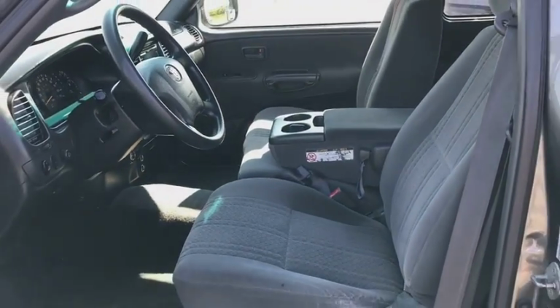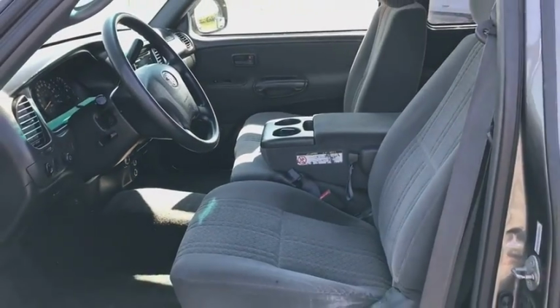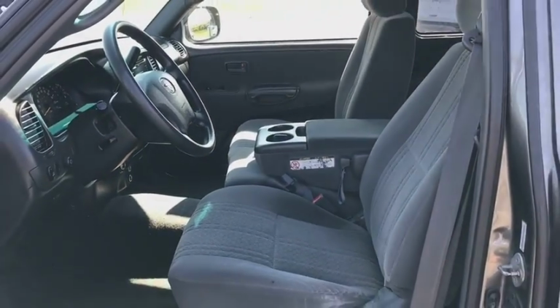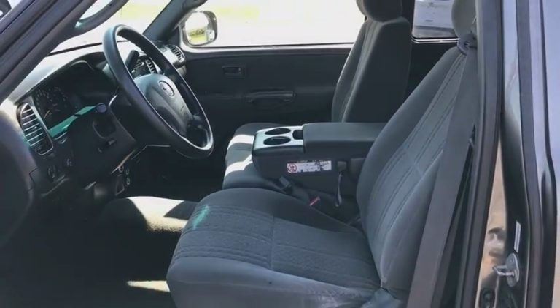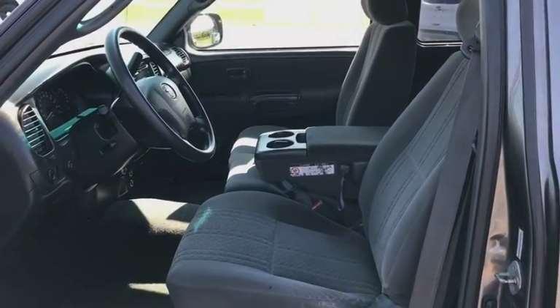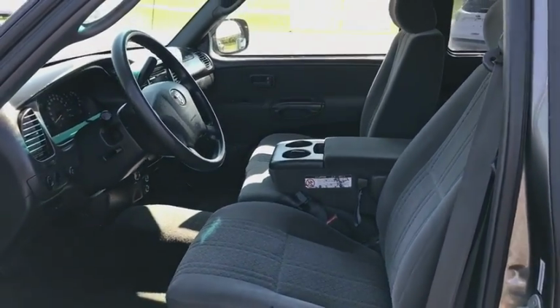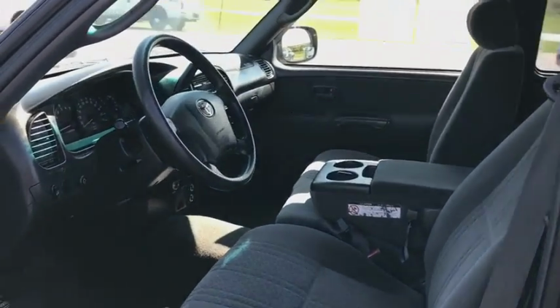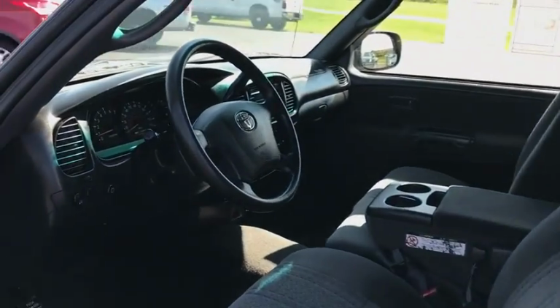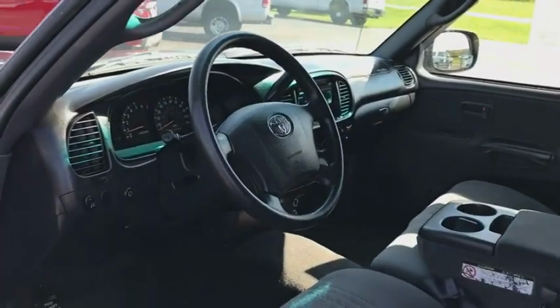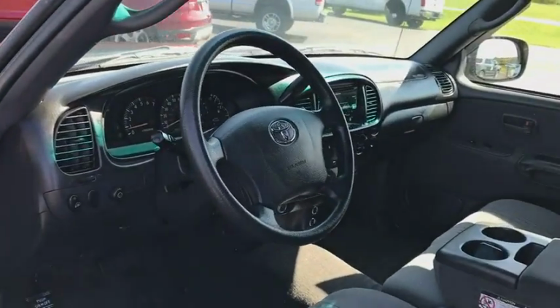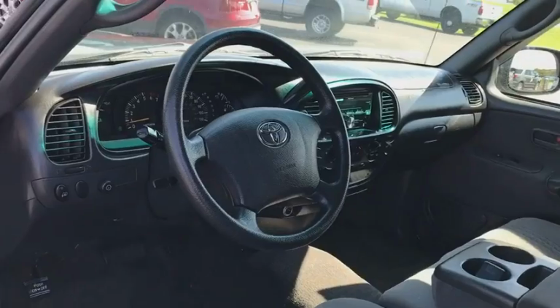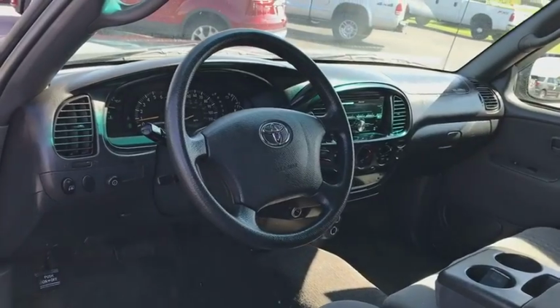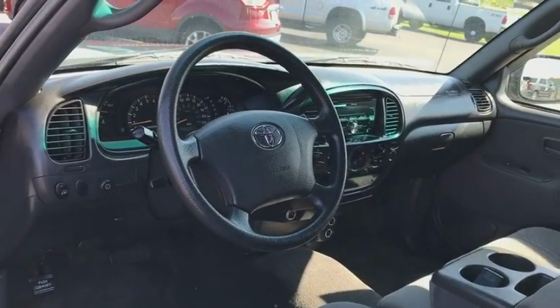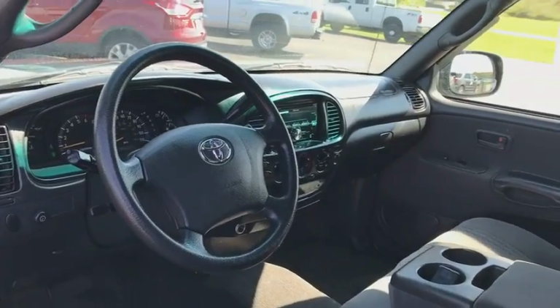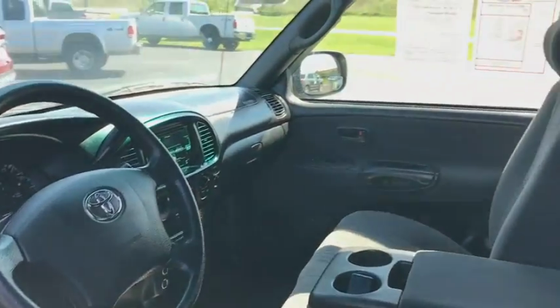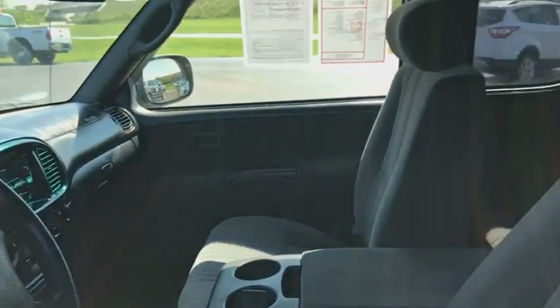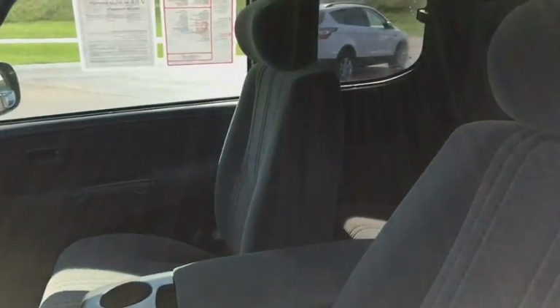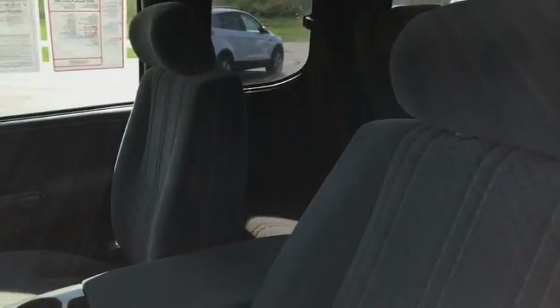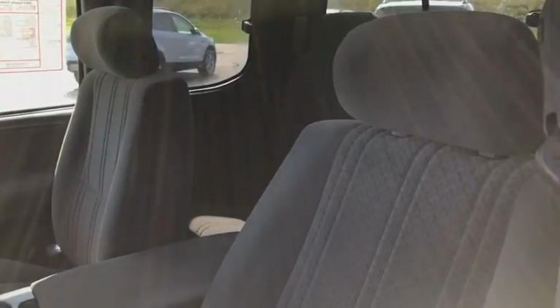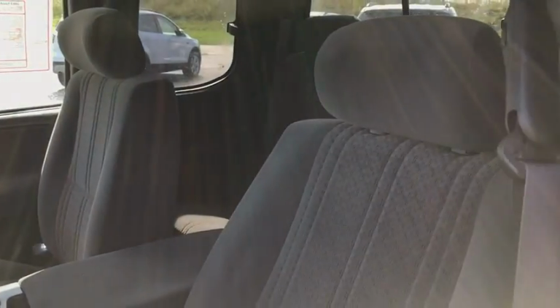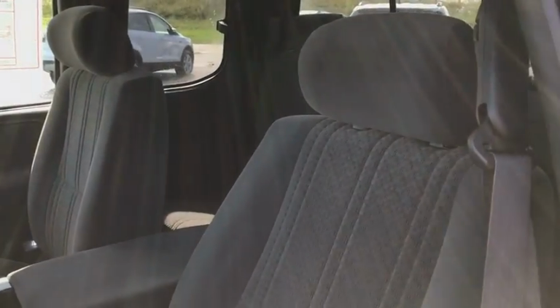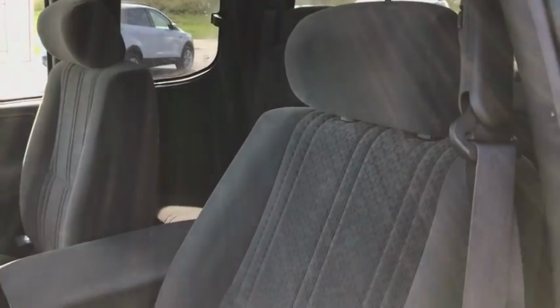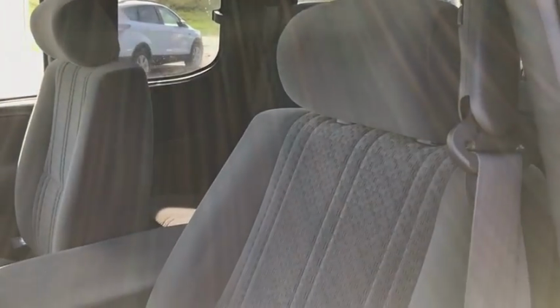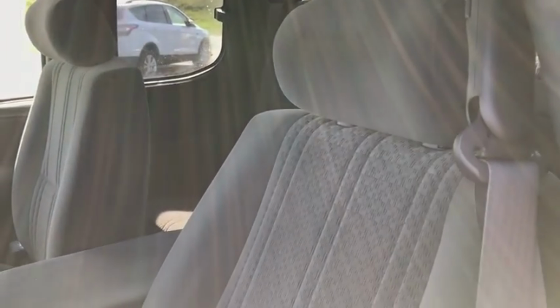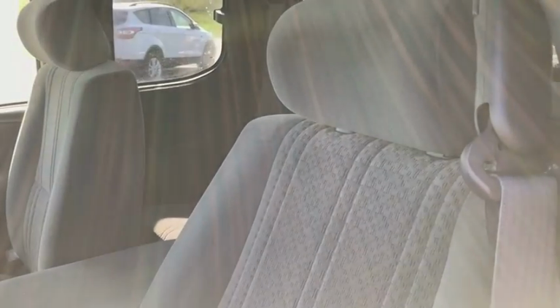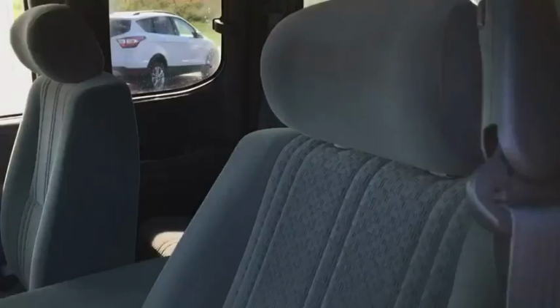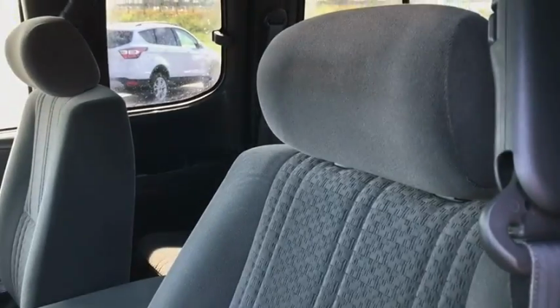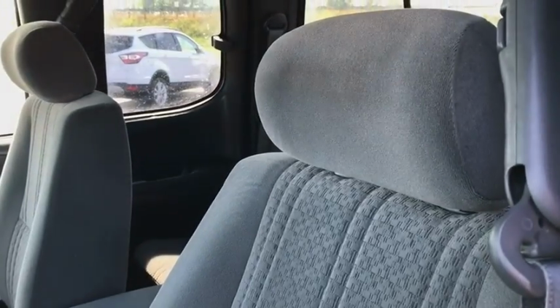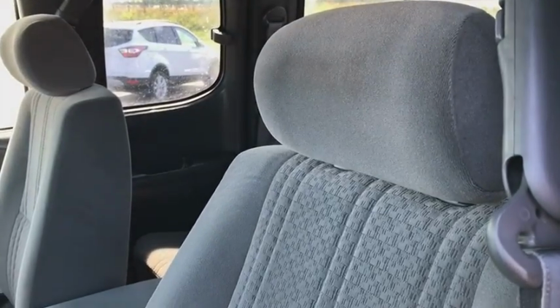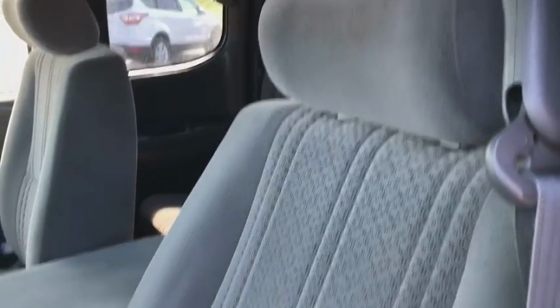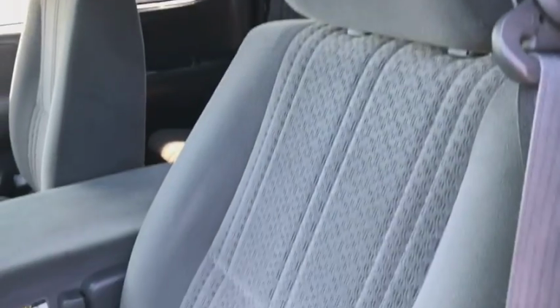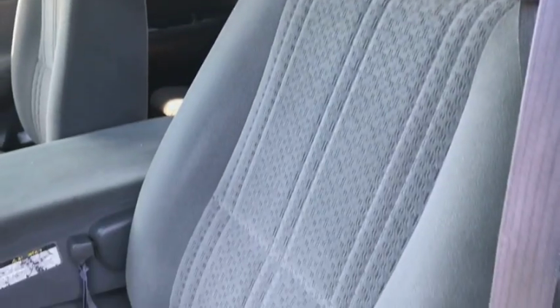Bed liner, tachometer, driver vanity mirror, cloth seat trim, tilt steering wheel, passenger vanity mirror, cassette, speed control, sliding rear window, front wheel independent suspension.